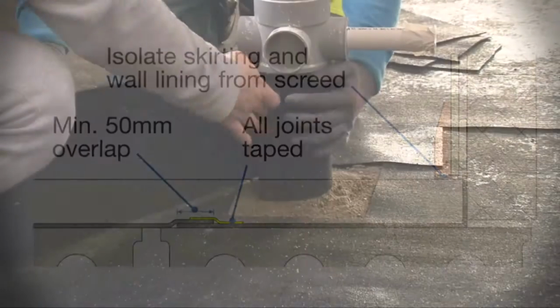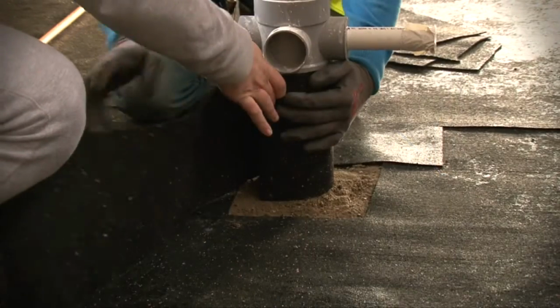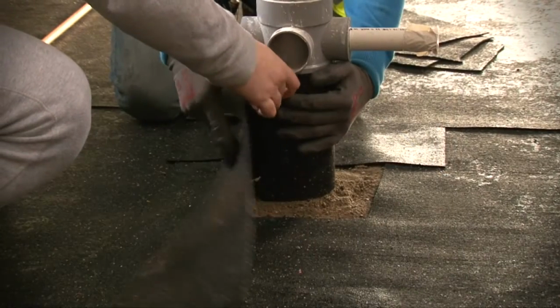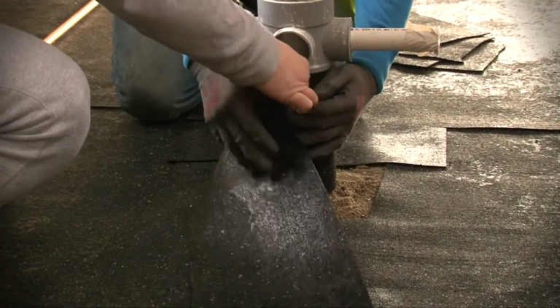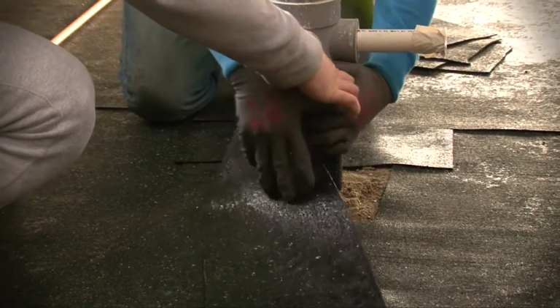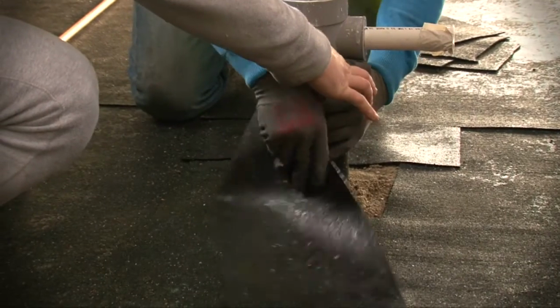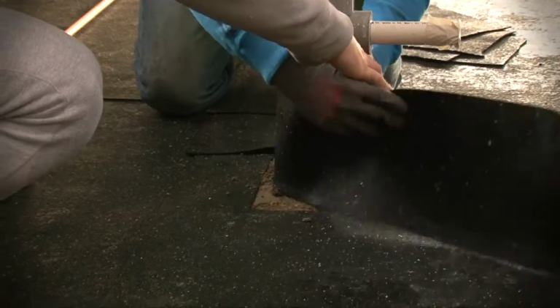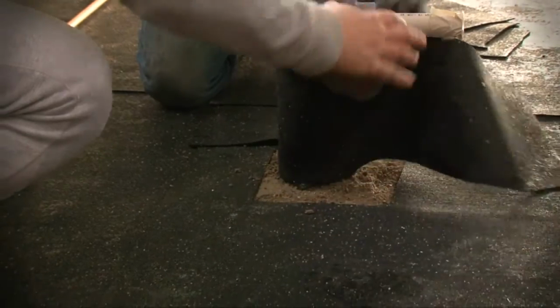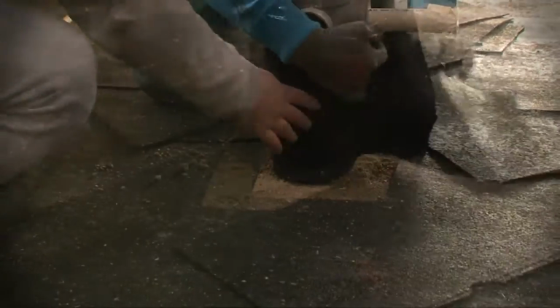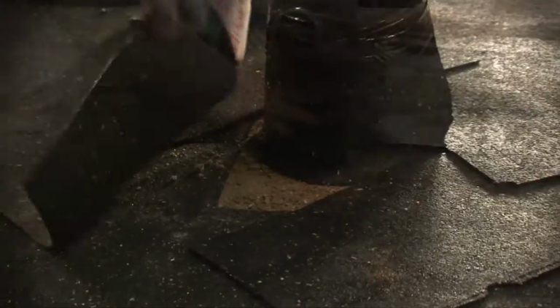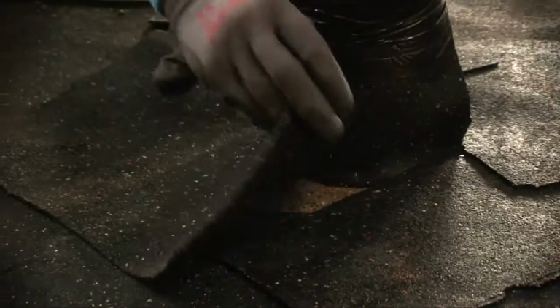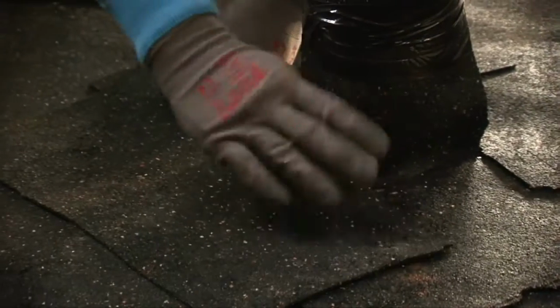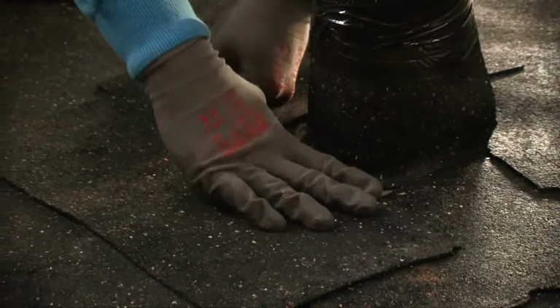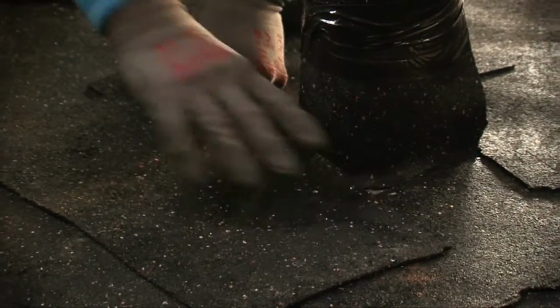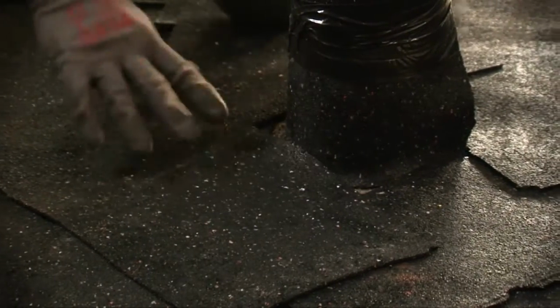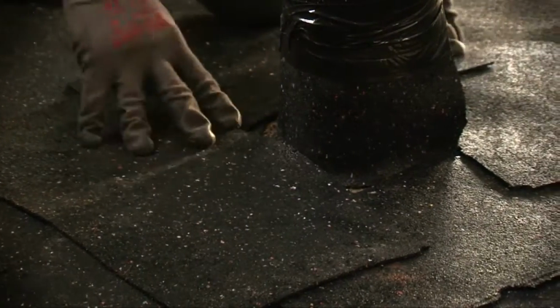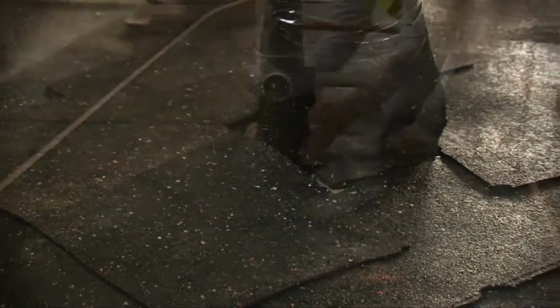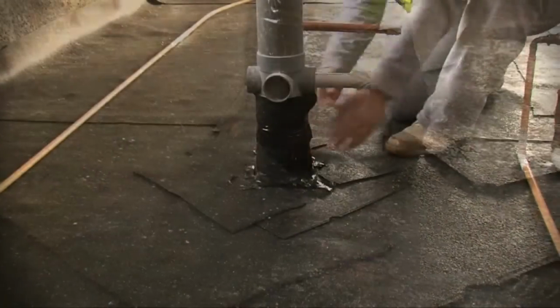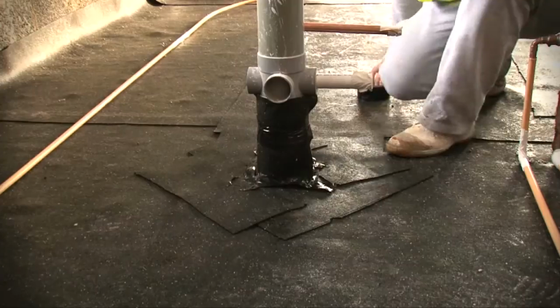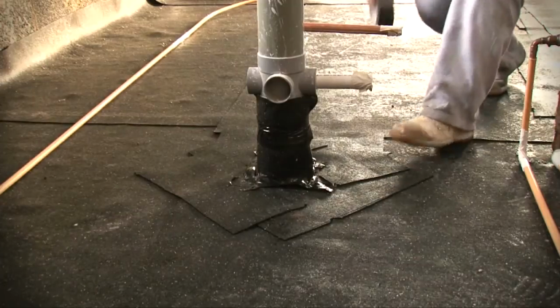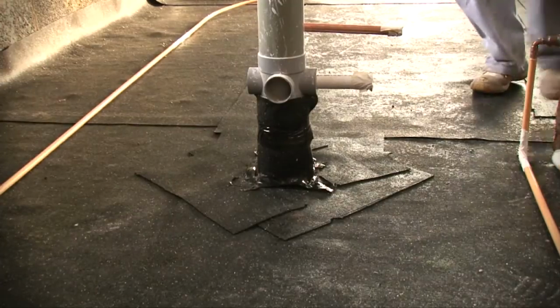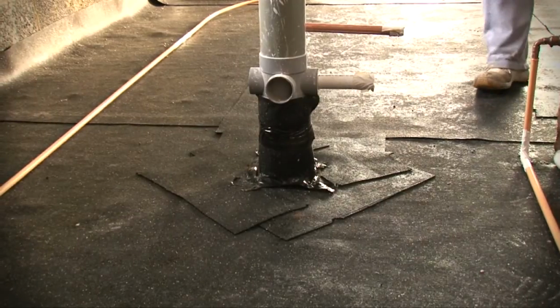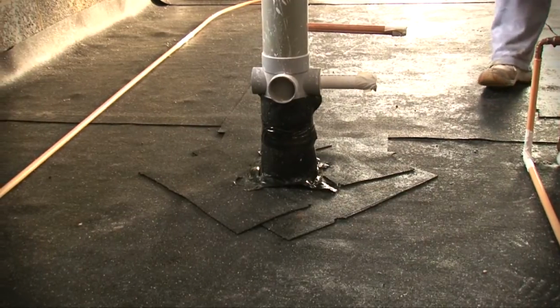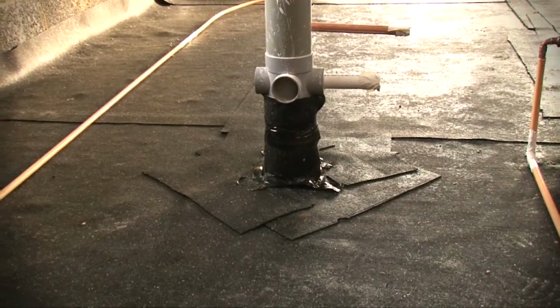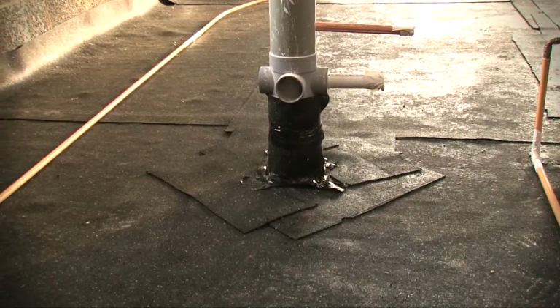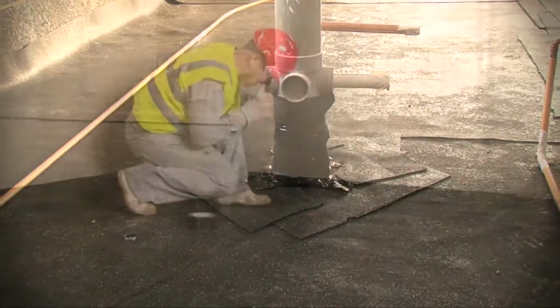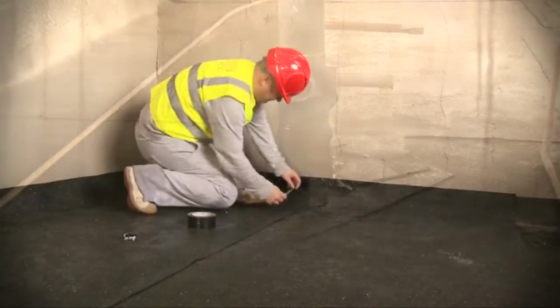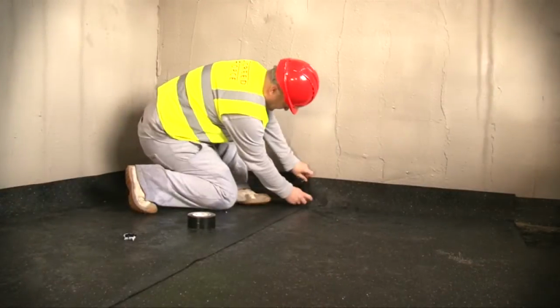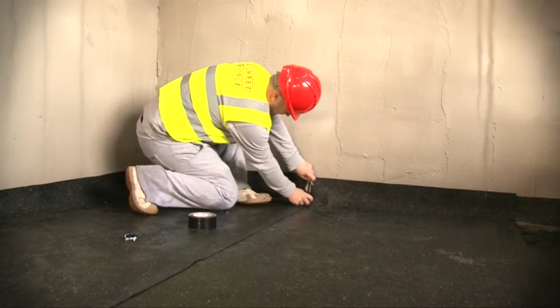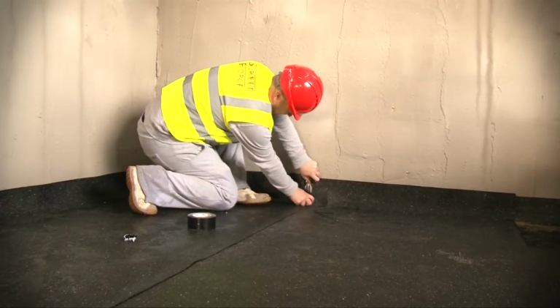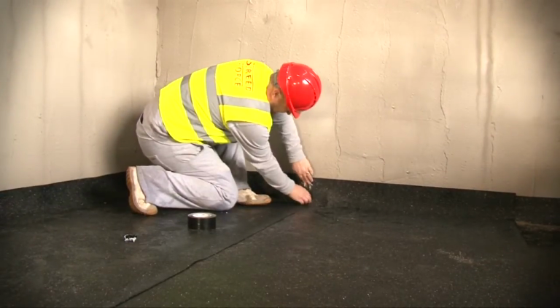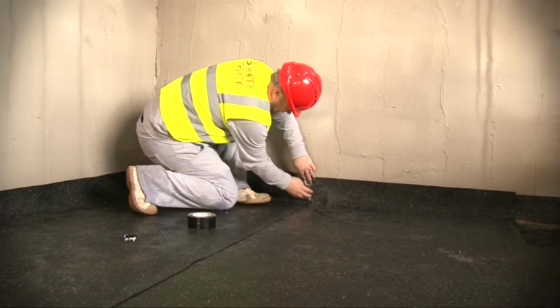It's important that all penetrations through the screed, such as soil pipes and columns, are also isolated from the screed in the same manner. All exposed joints on the vertical upturns must also be taped with Regupol tape.